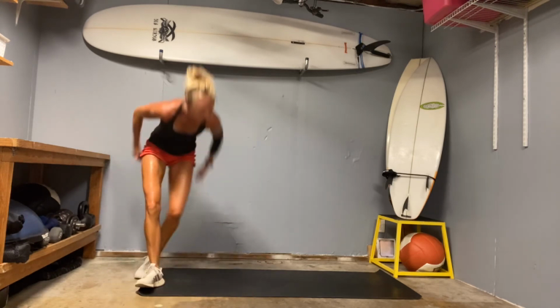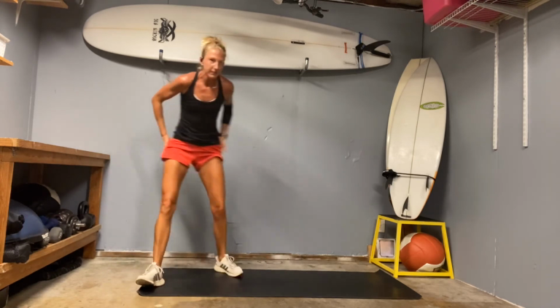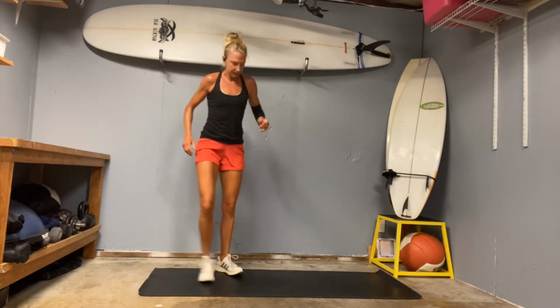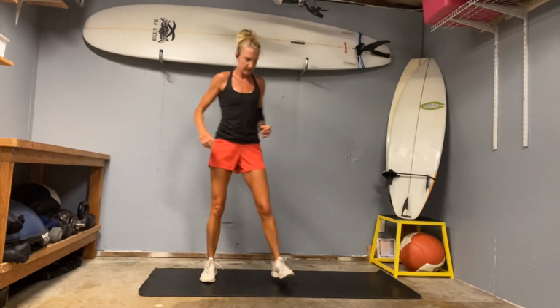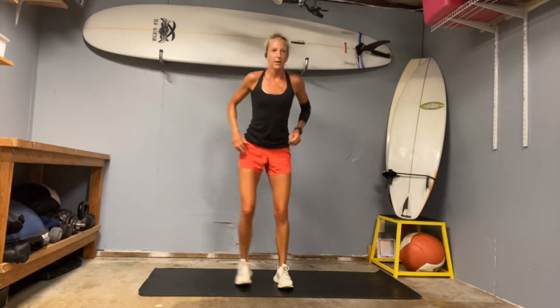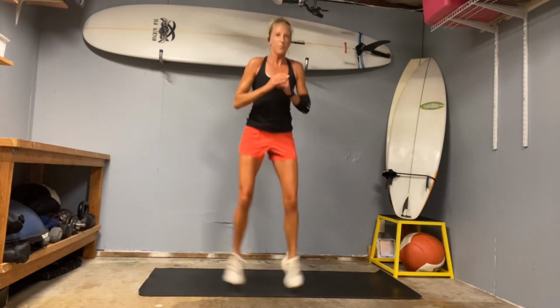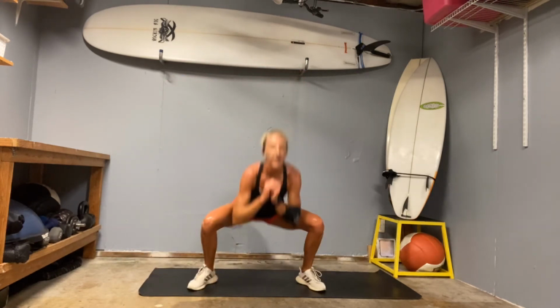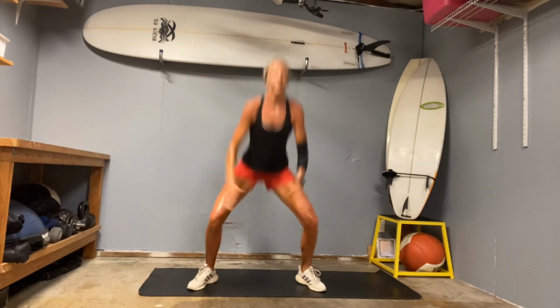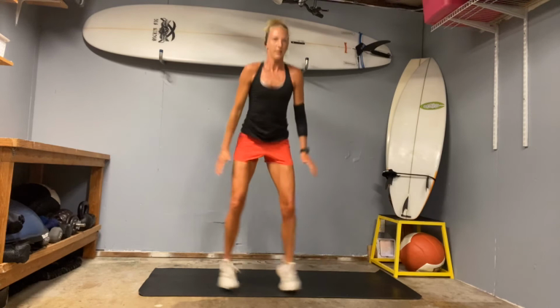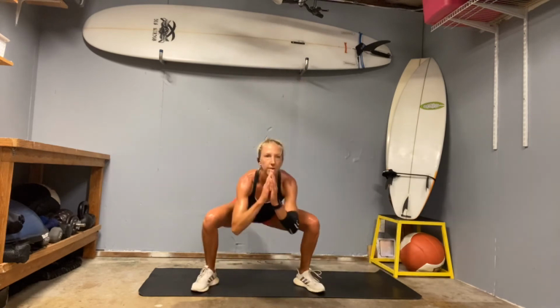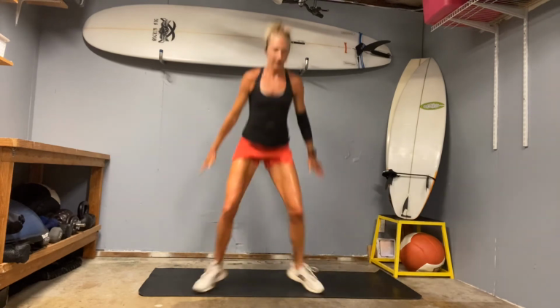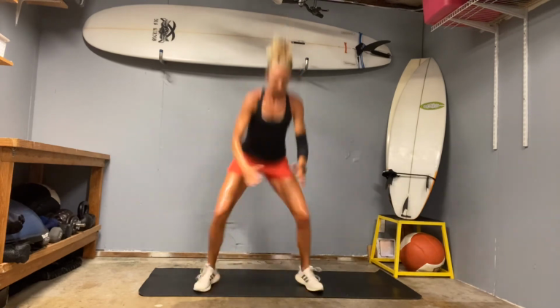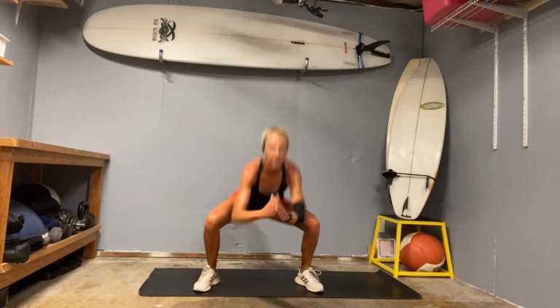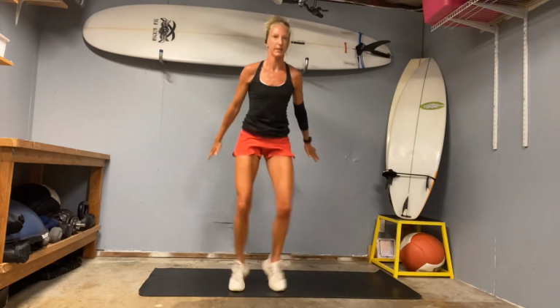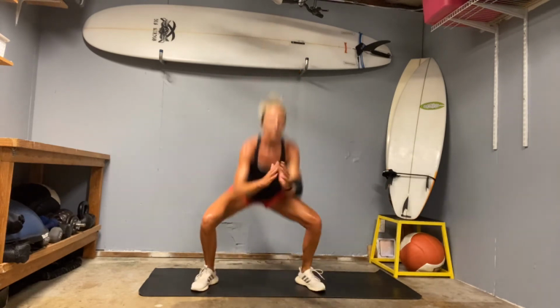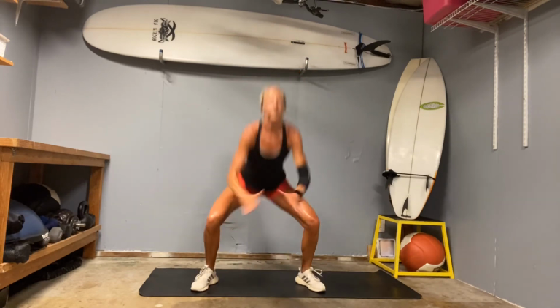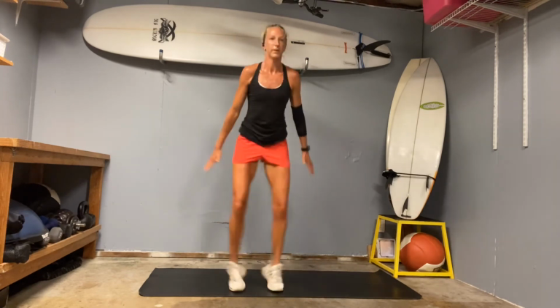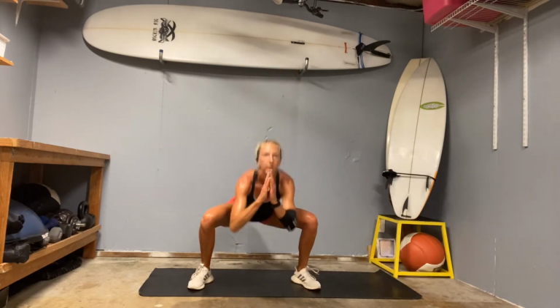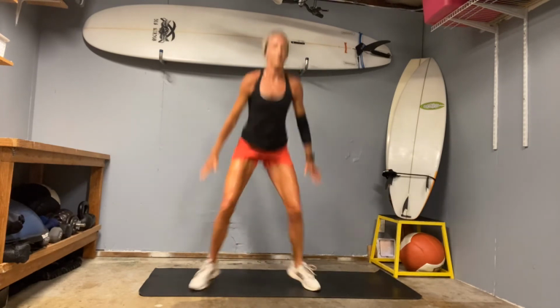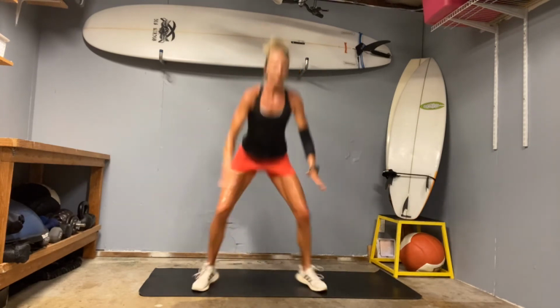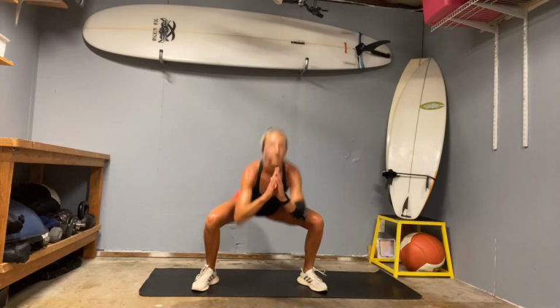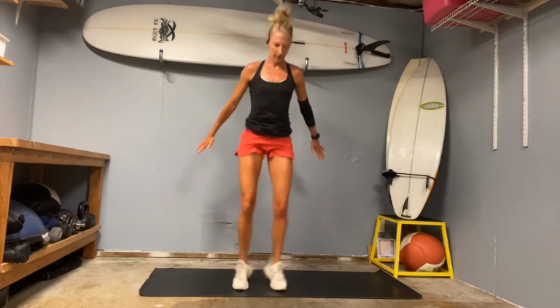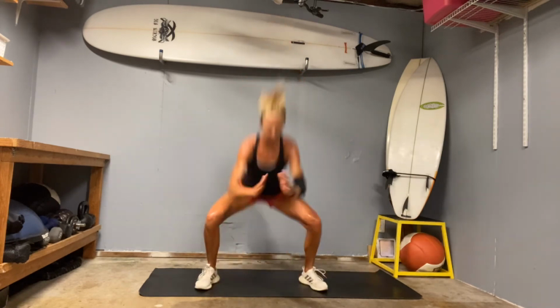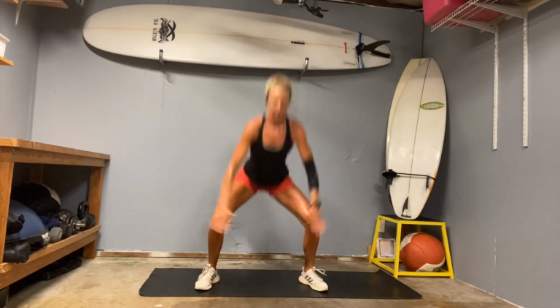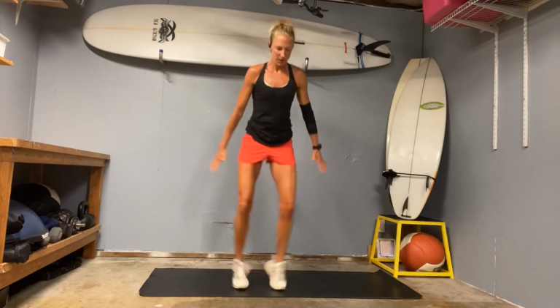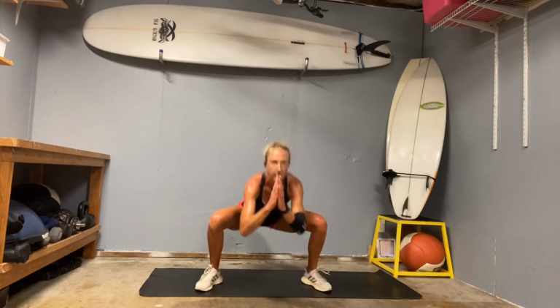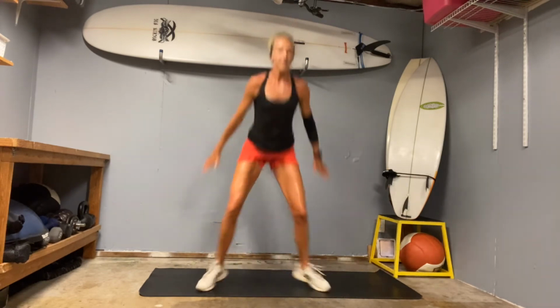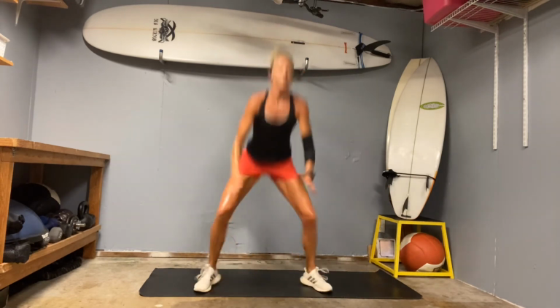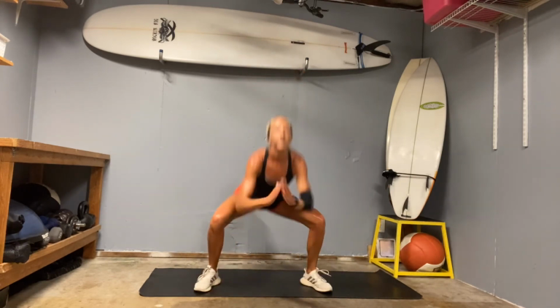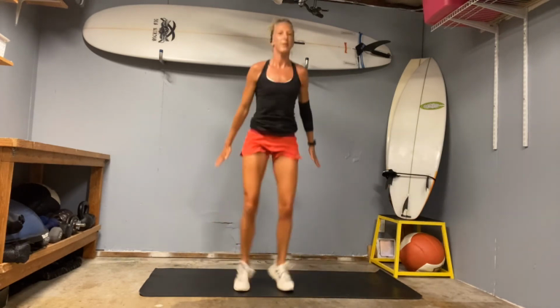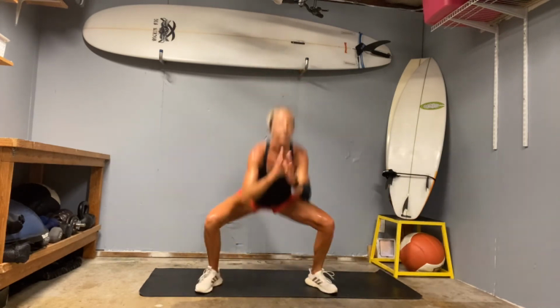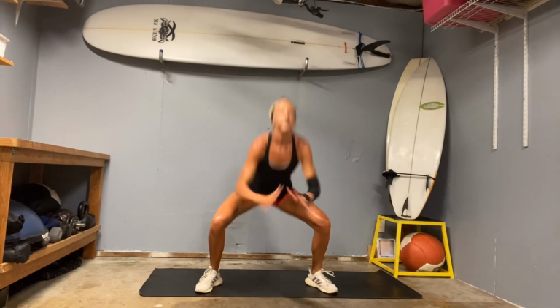Bring it up — we have our gait swings. Here we go. Open wide, narrow, wide. Eight, nine, ten.